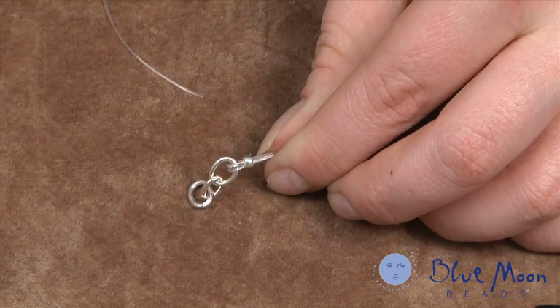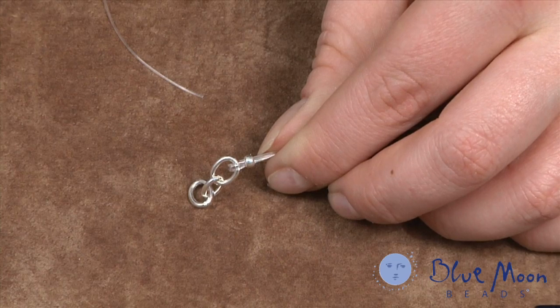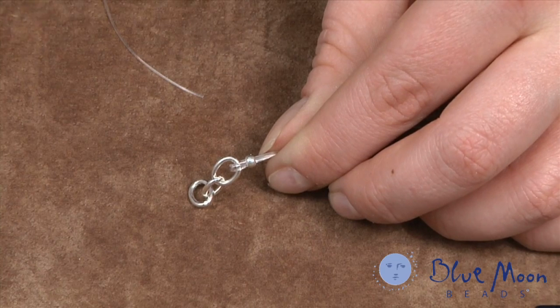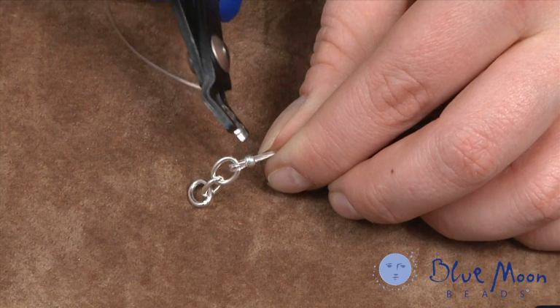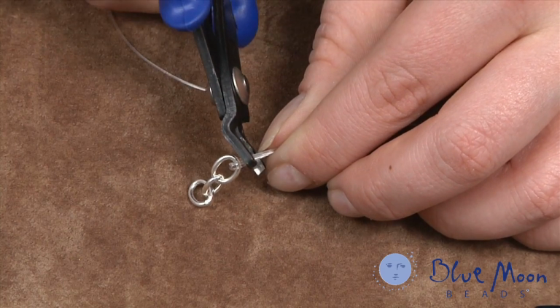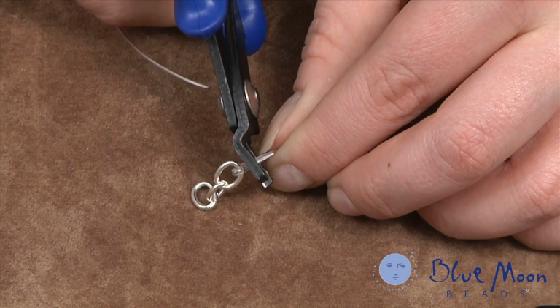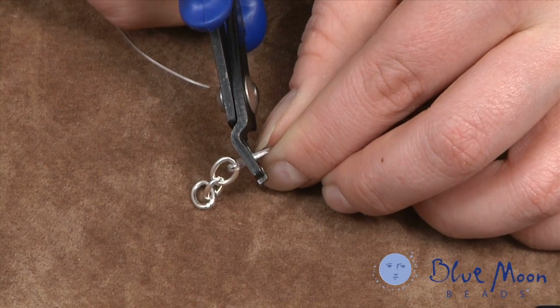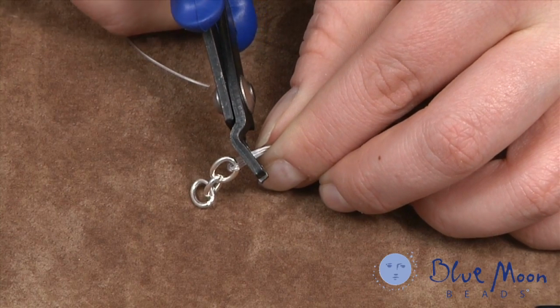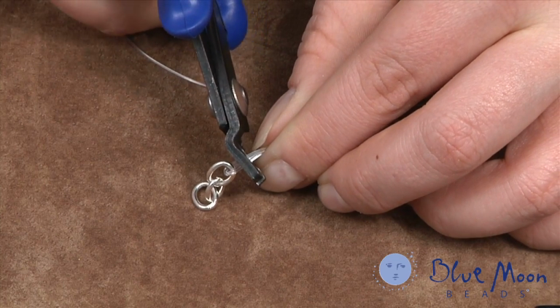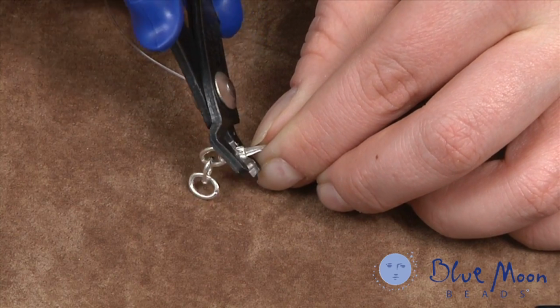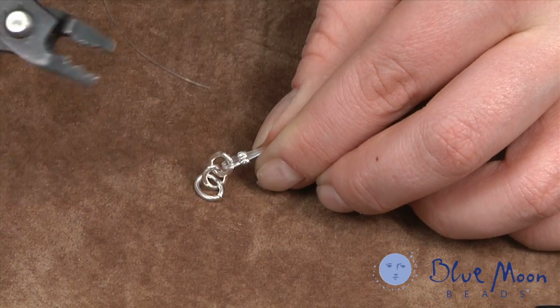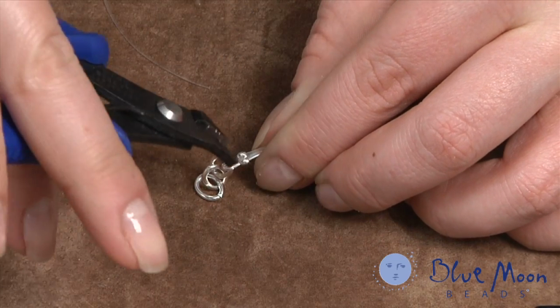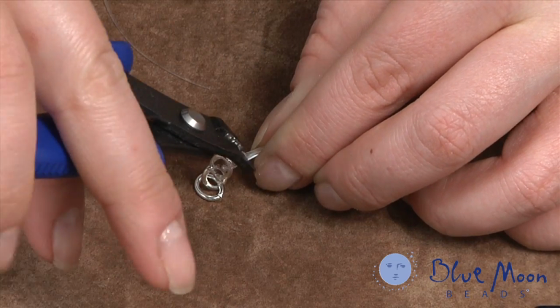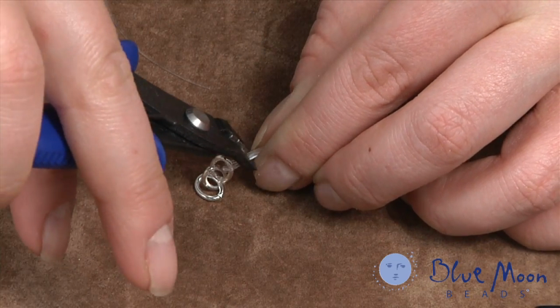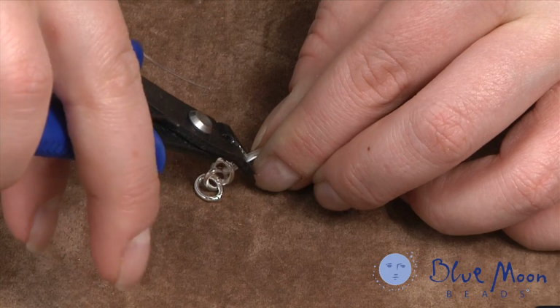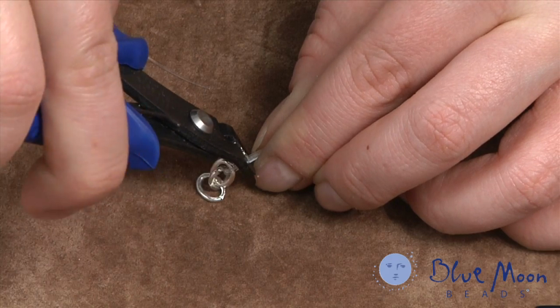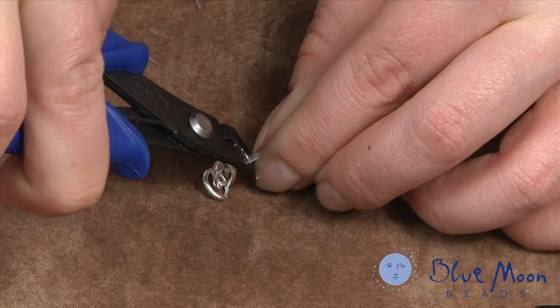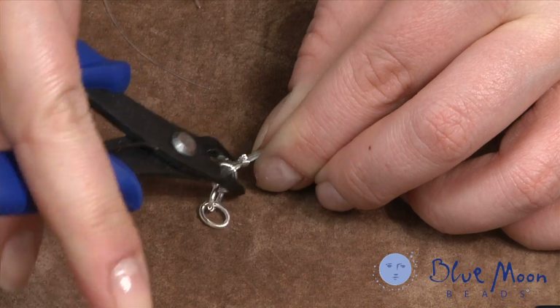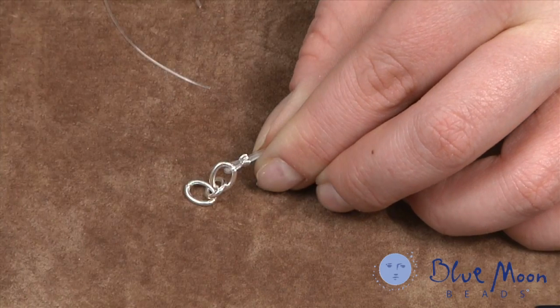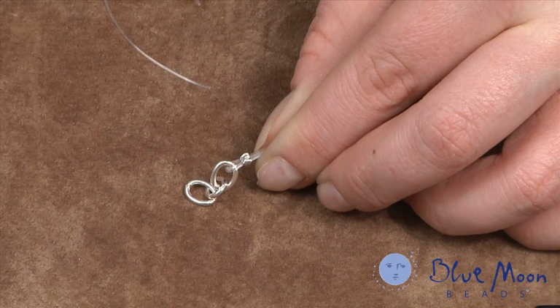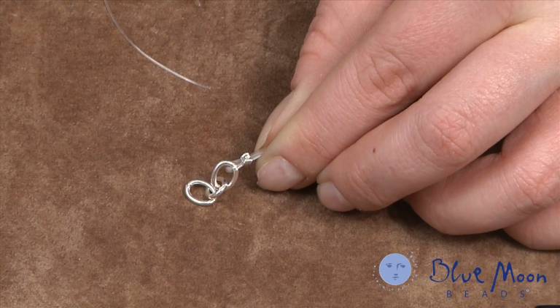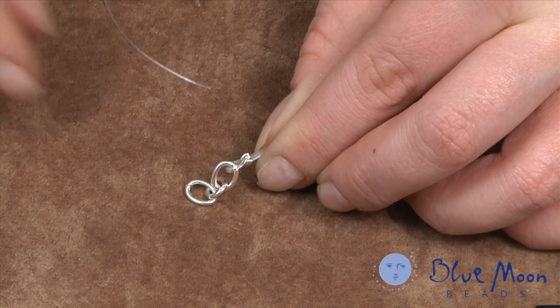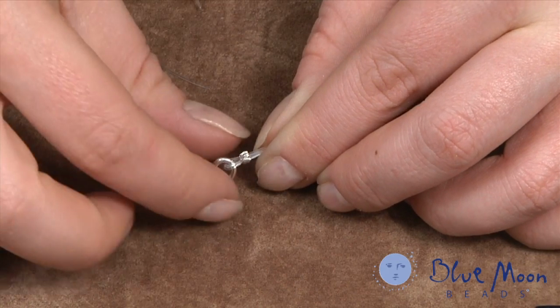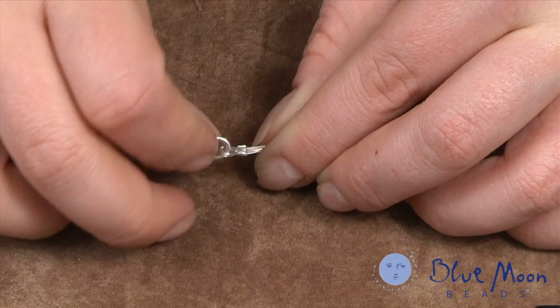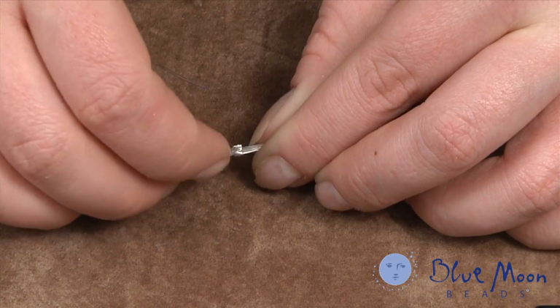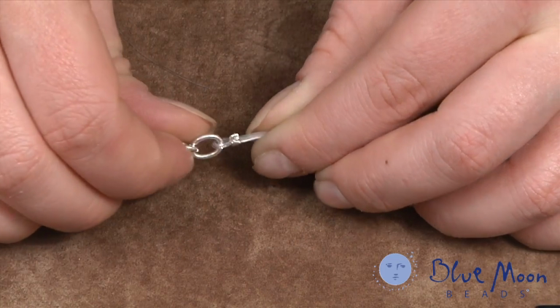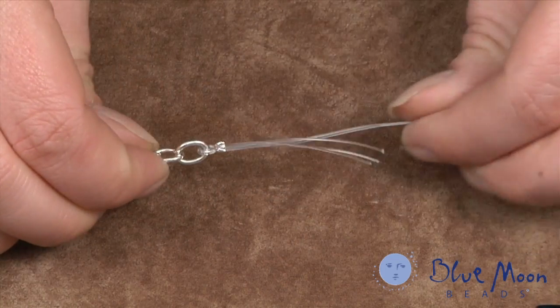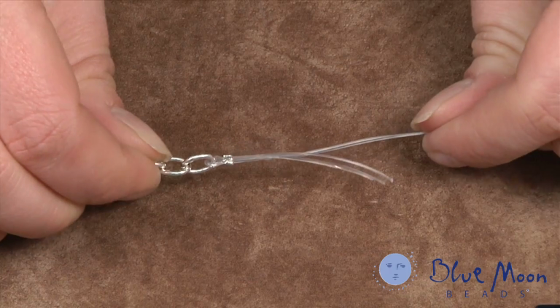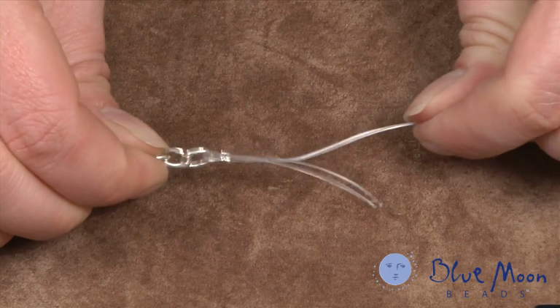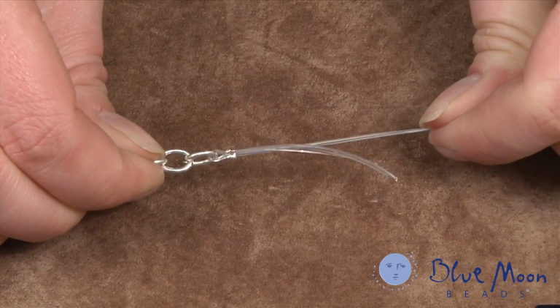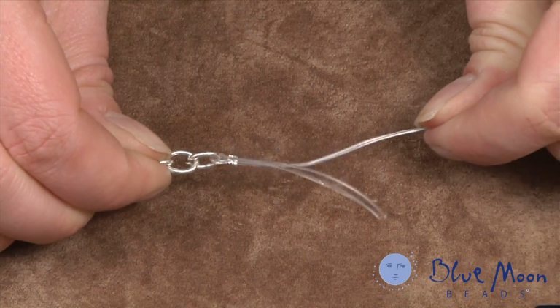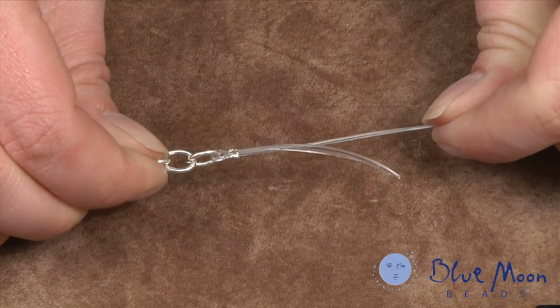To secure our crimp bead, we're going to use our crimping pliers. We'll turn them first to do the crimp, and then turn the pliers around and fold that crimp over to secure everything in place. To make sure it's properly secured, we're going to give it a good little tug.